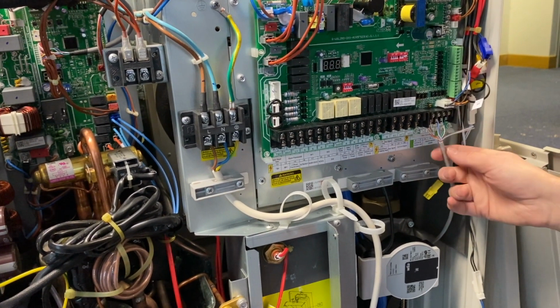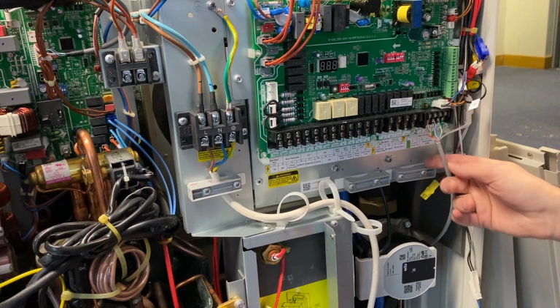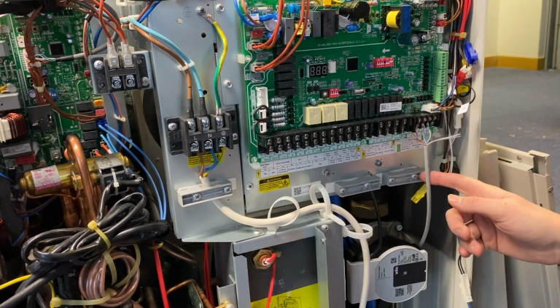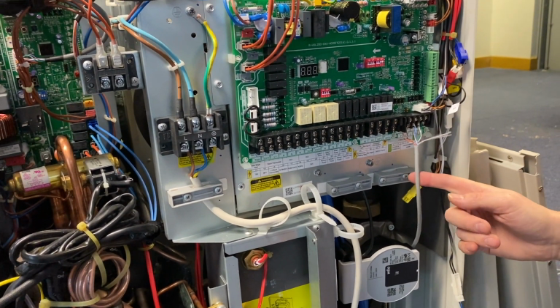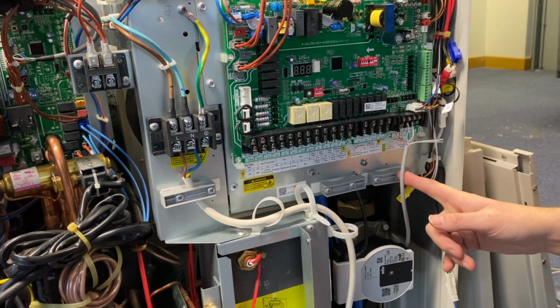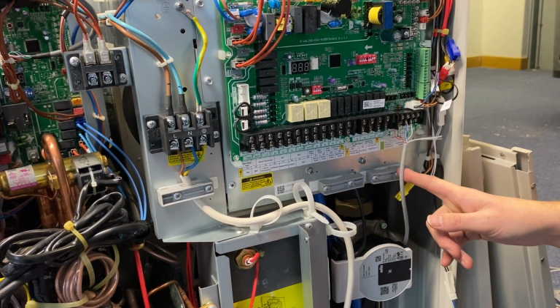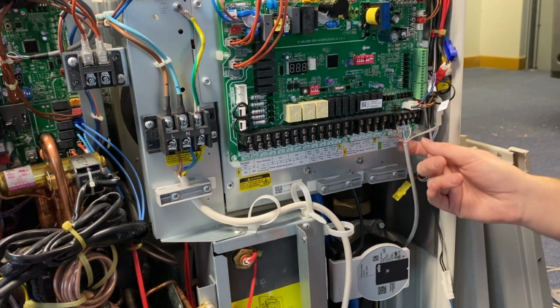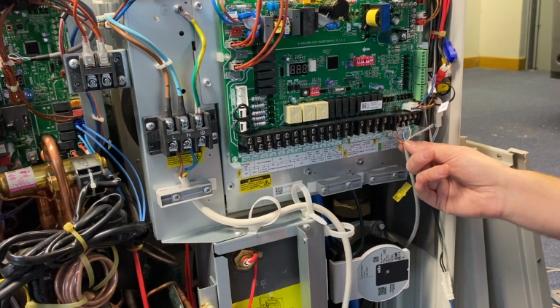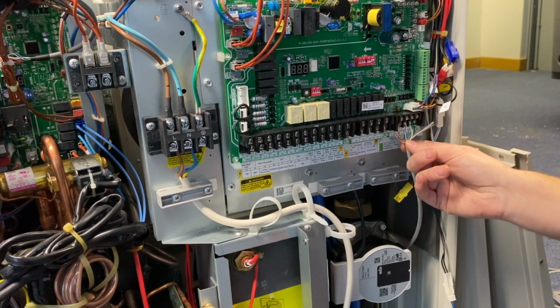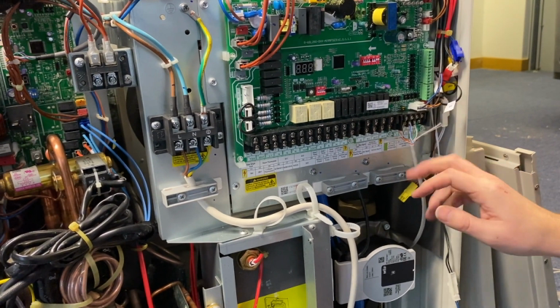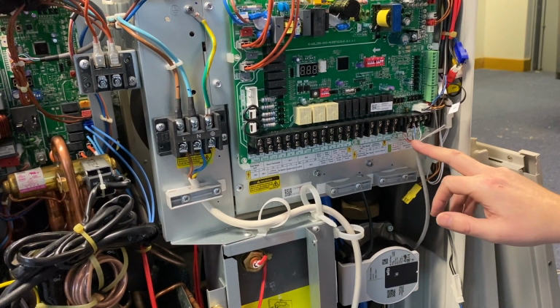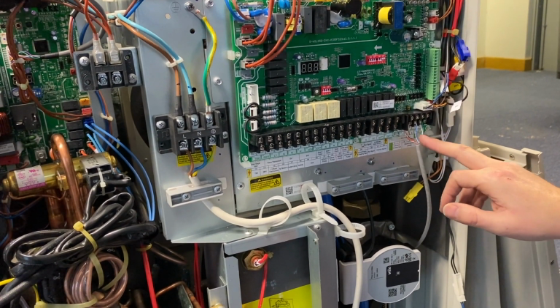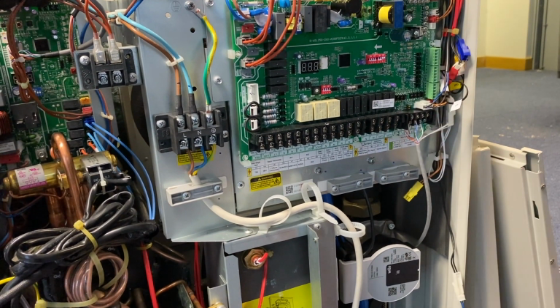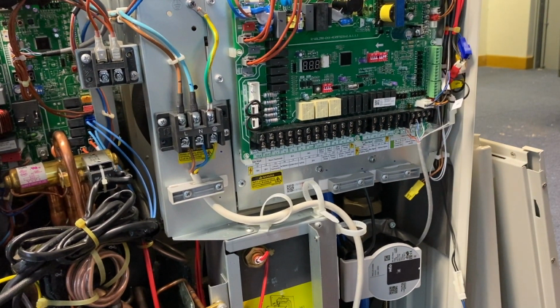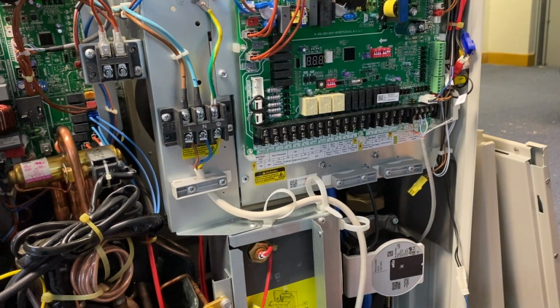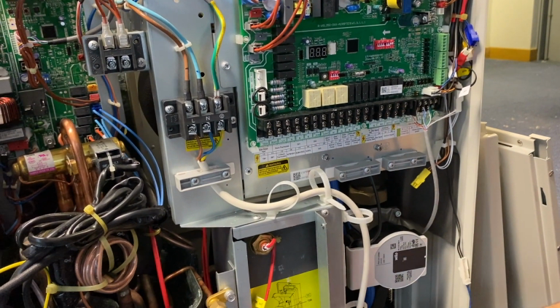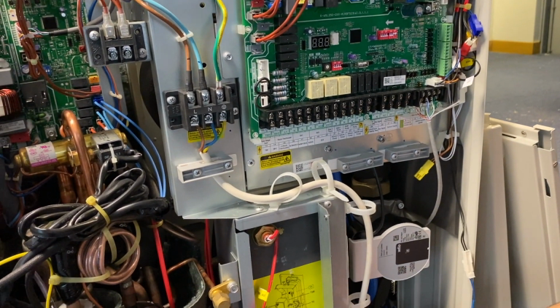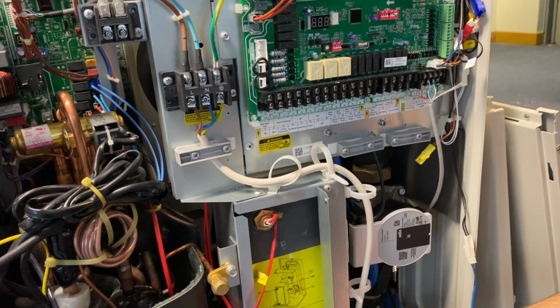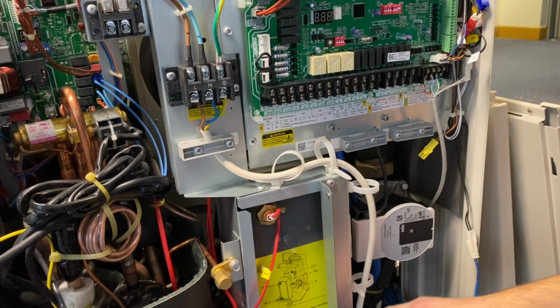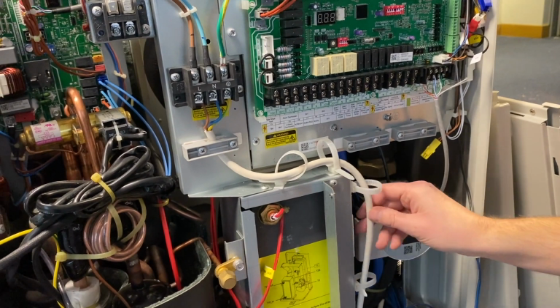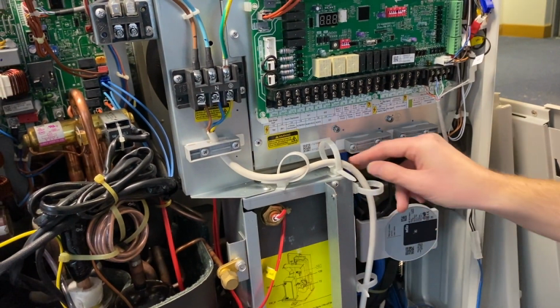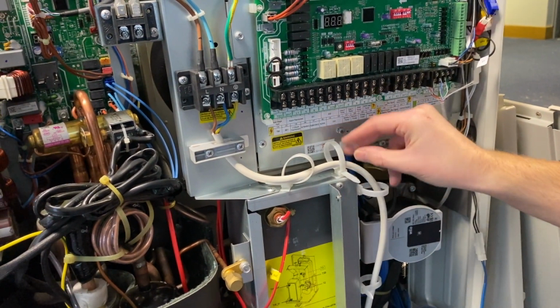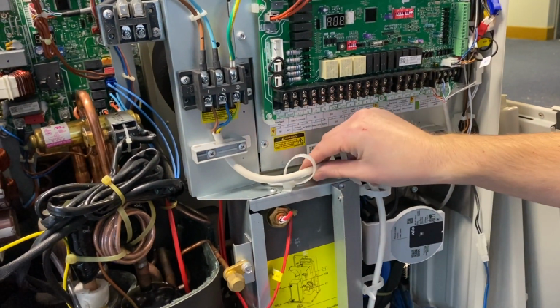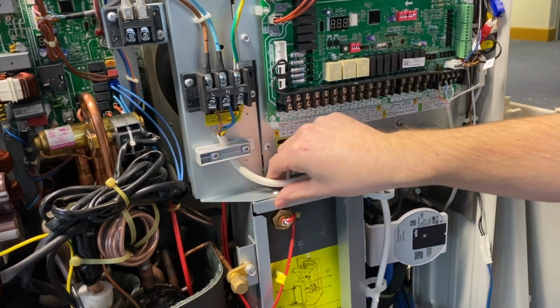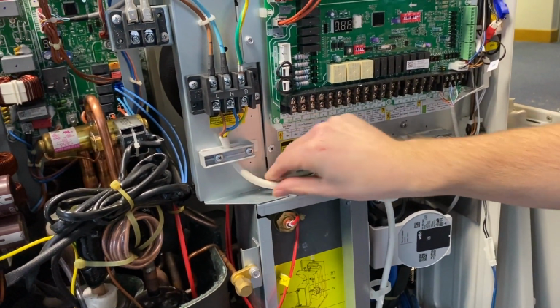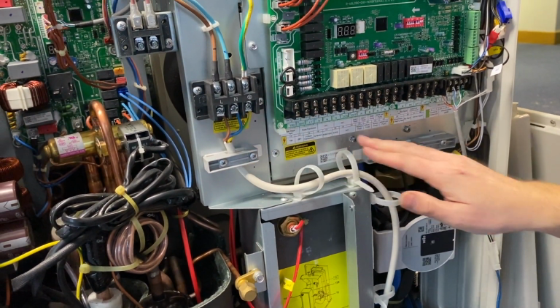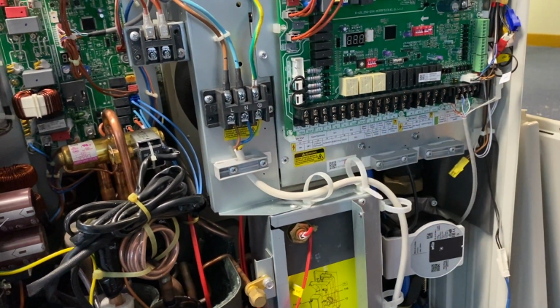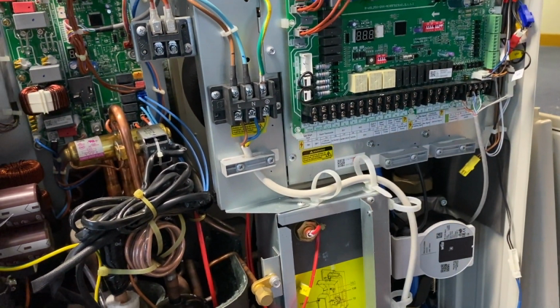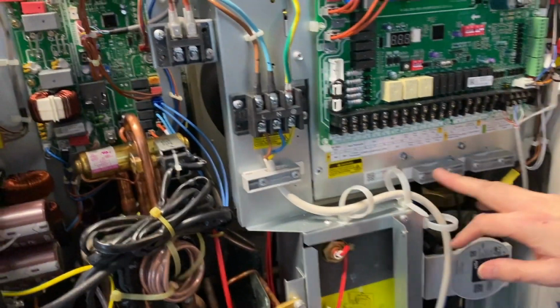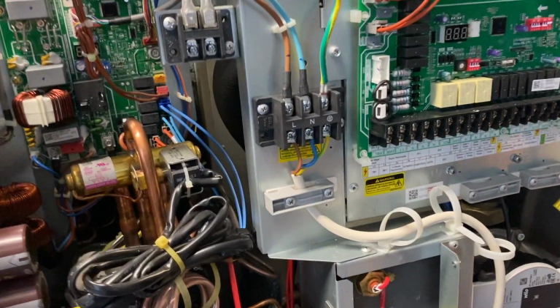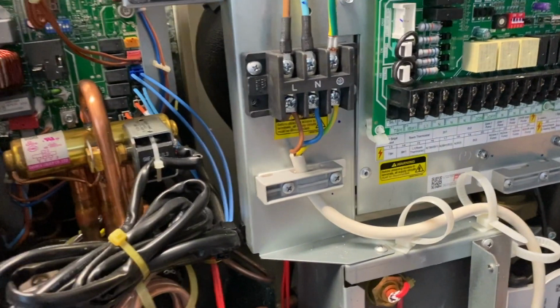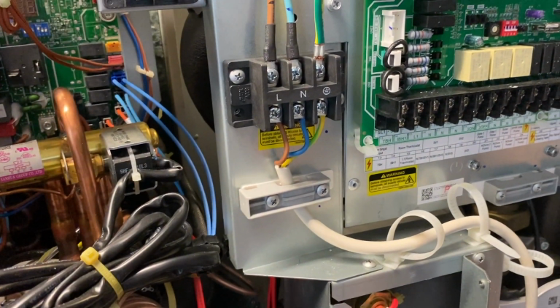For this we recommend using a Cat5 cable with doubled up pairs. As you can see, the units have nice cable management systems from the factory, allowing all the cables to be secured.